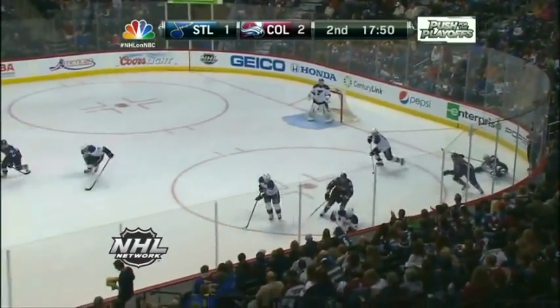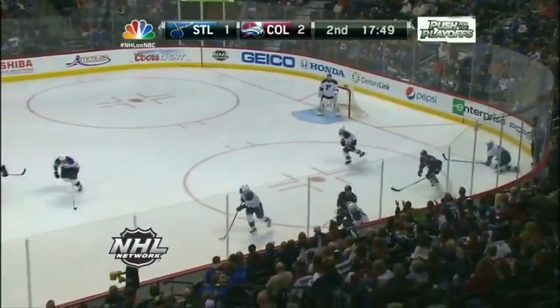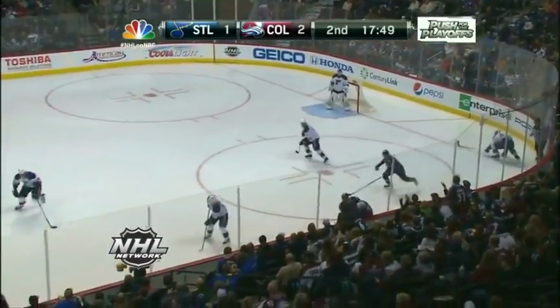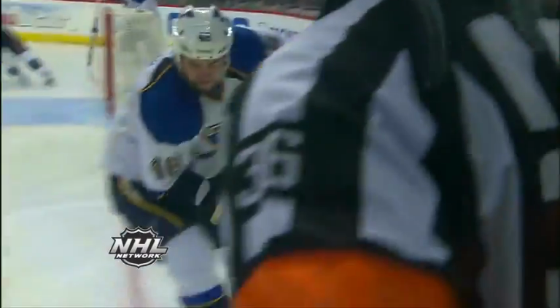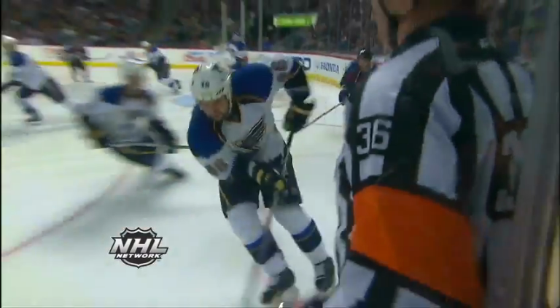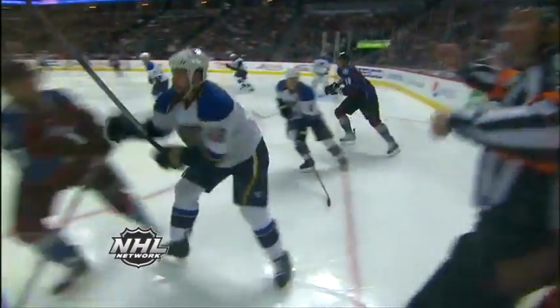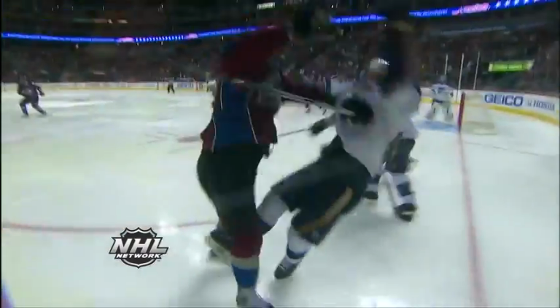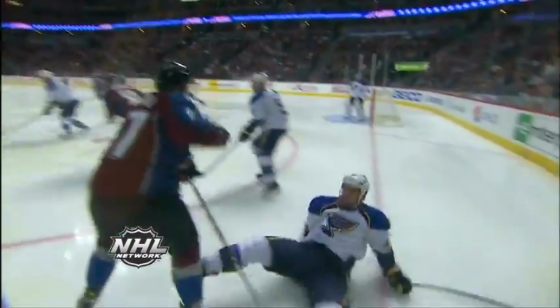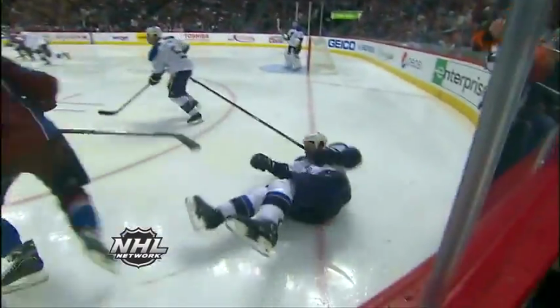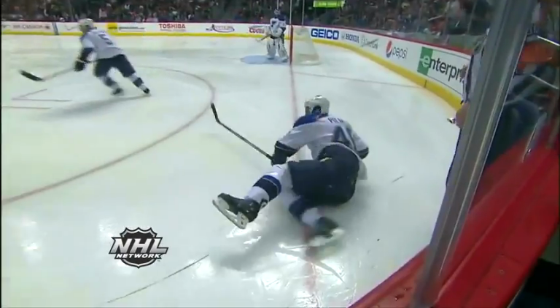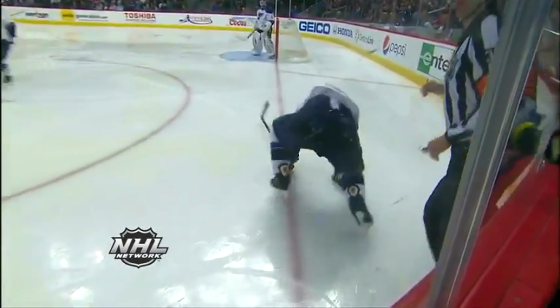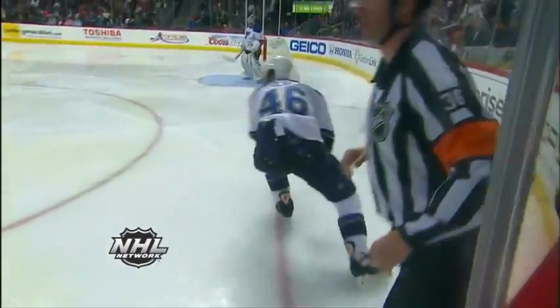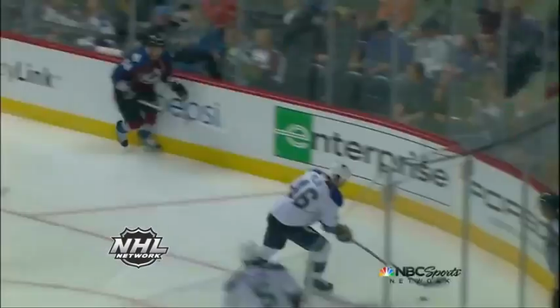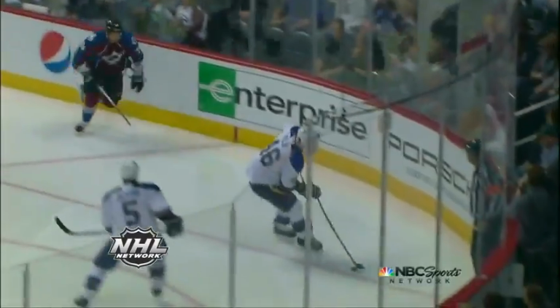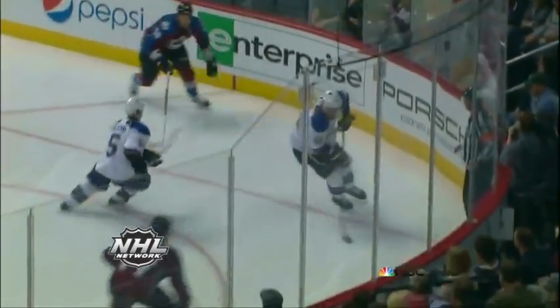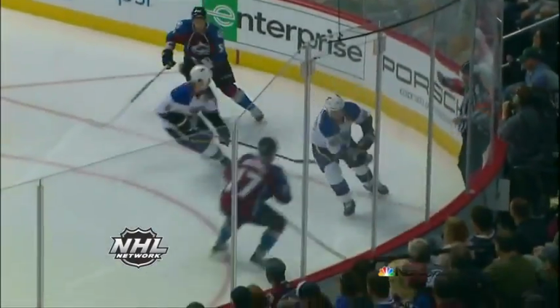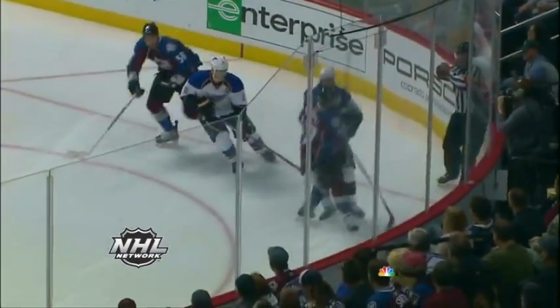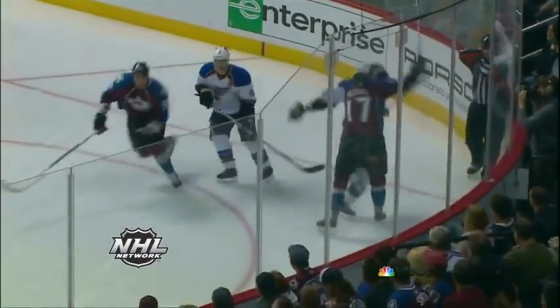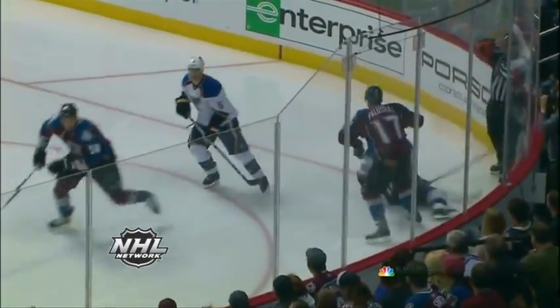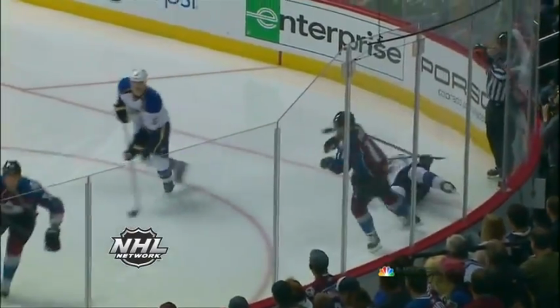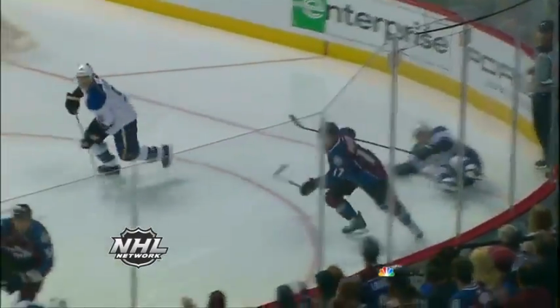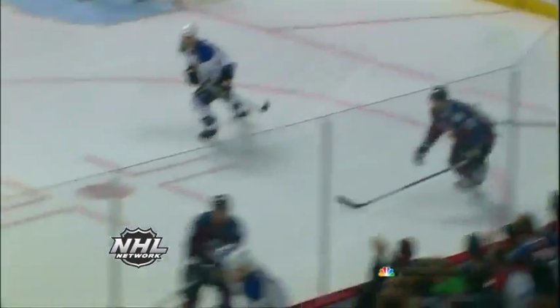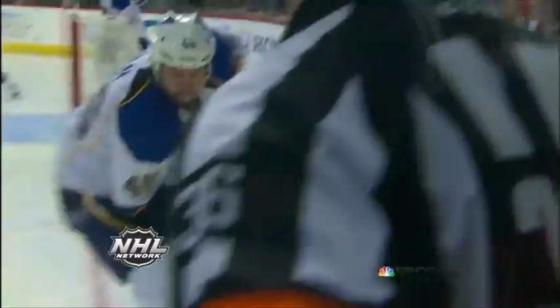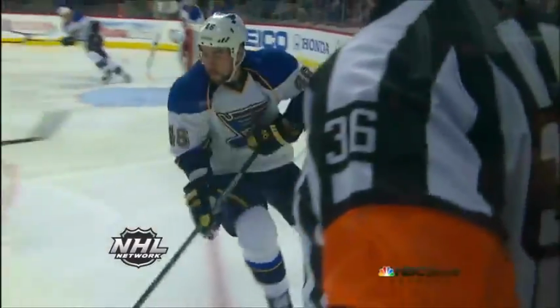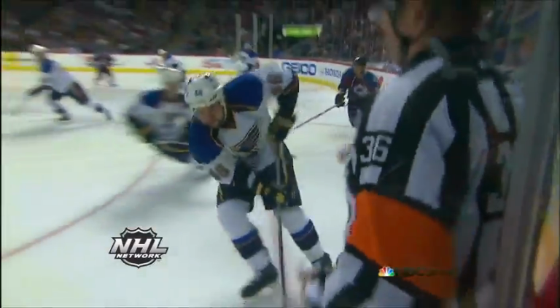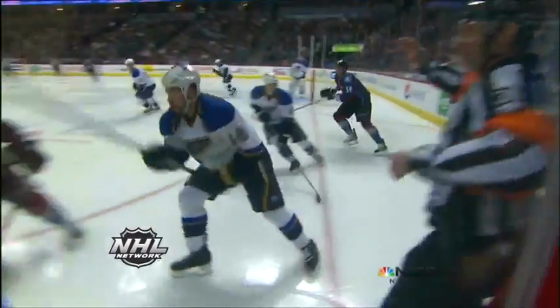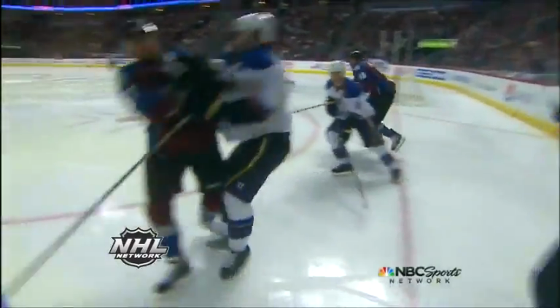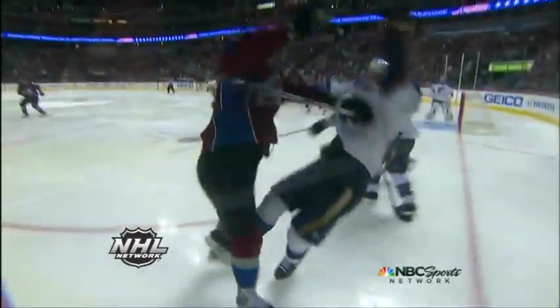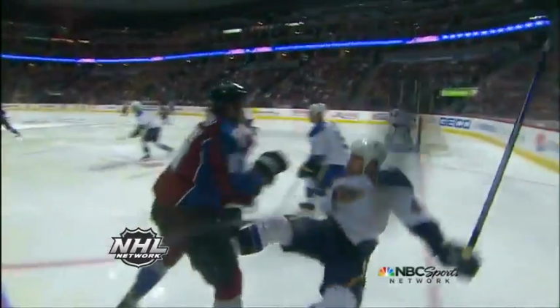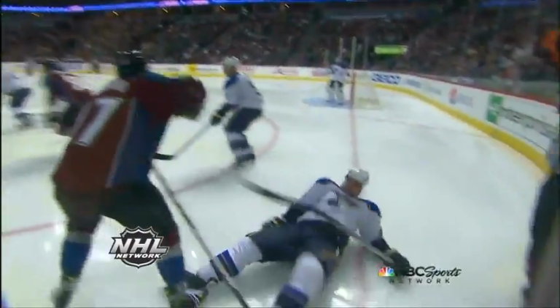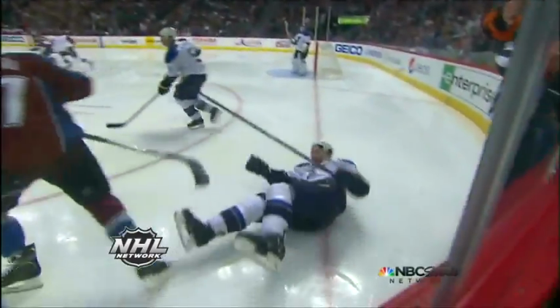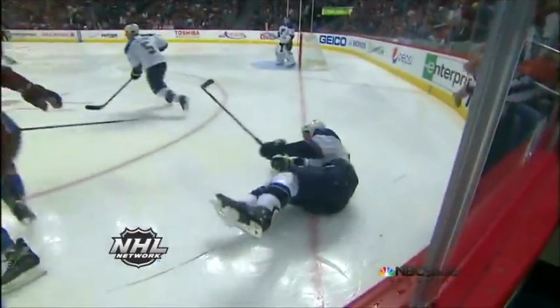A big hit there by Pelushai as he spilled Roman Polak. Polak's a tough customer — he's a stay-at-home defenseman, plays a hard-nosed game. Pelushai with a good hit, he just comes steaming into him.